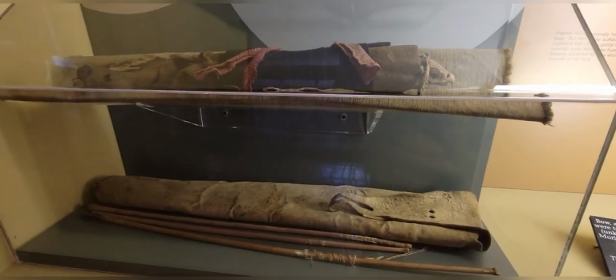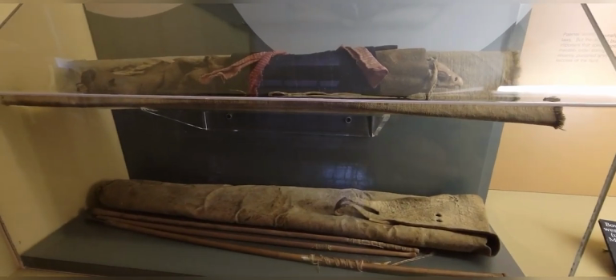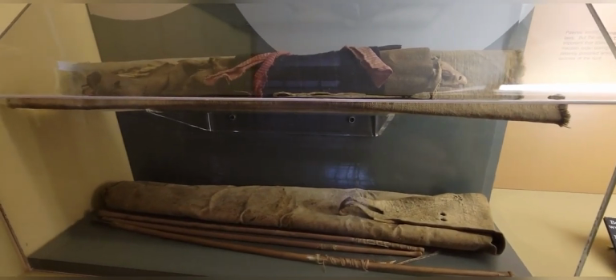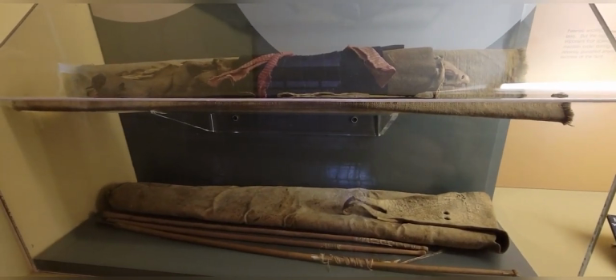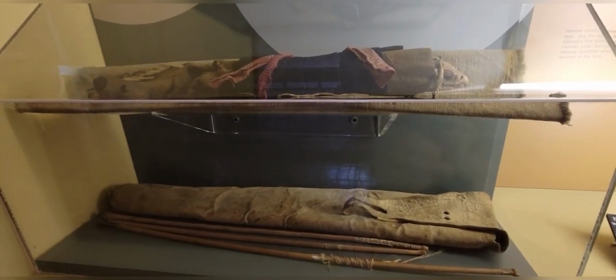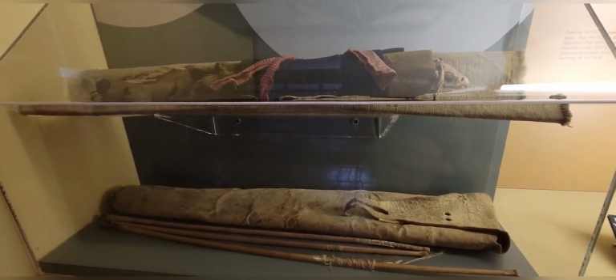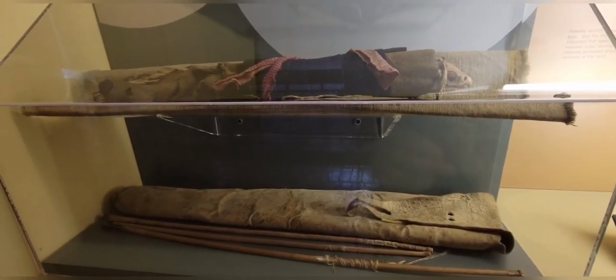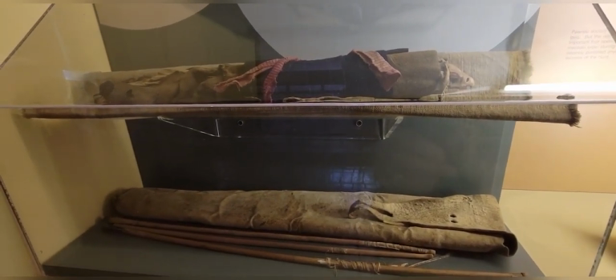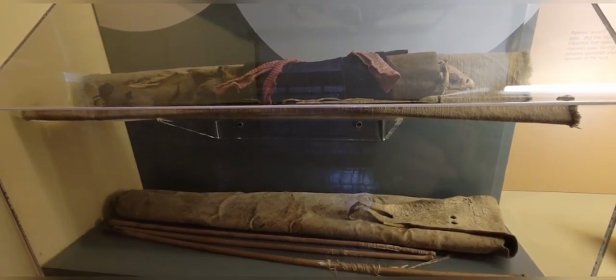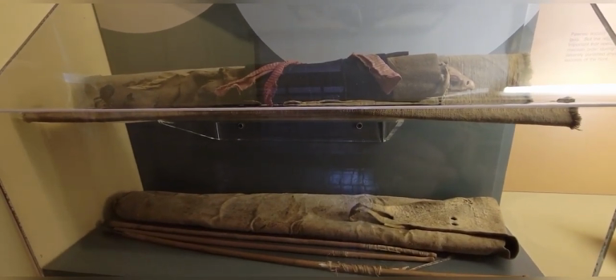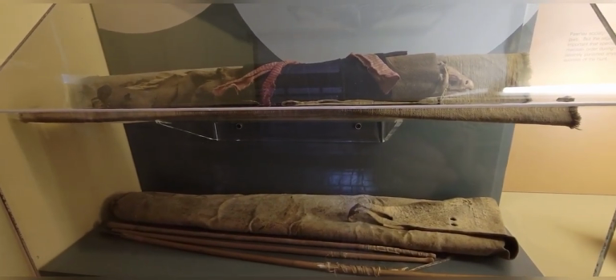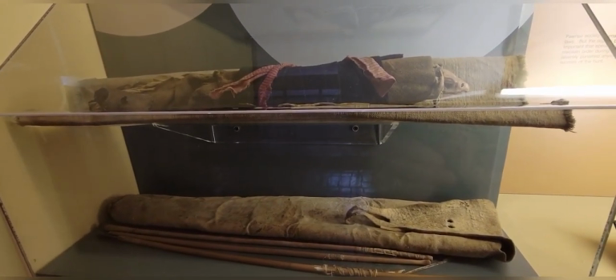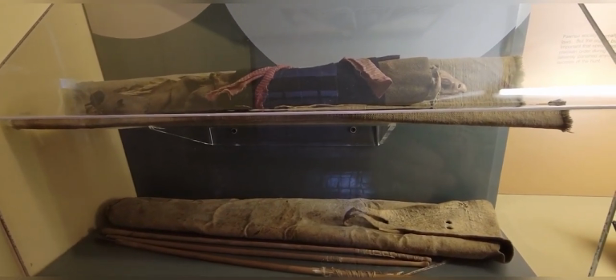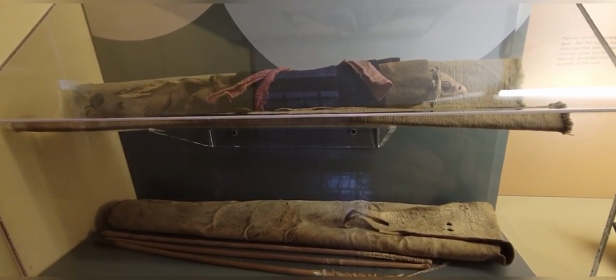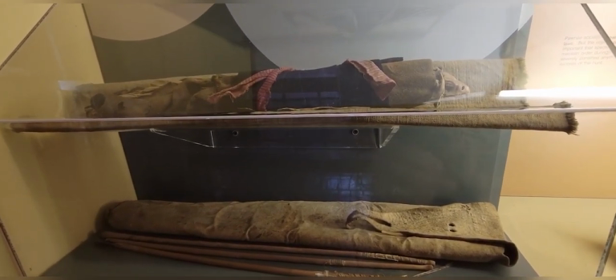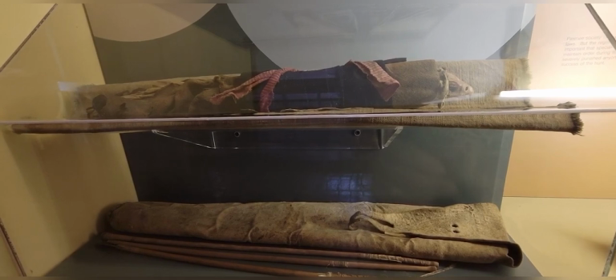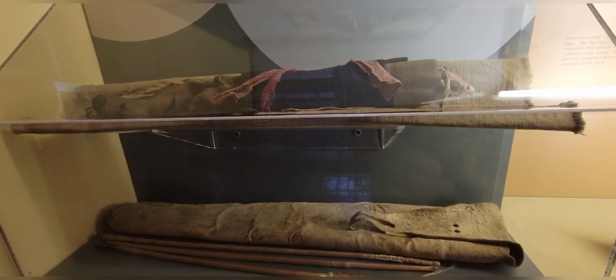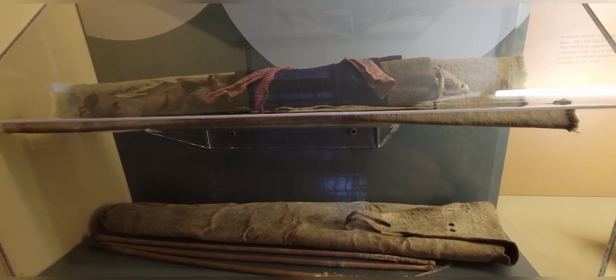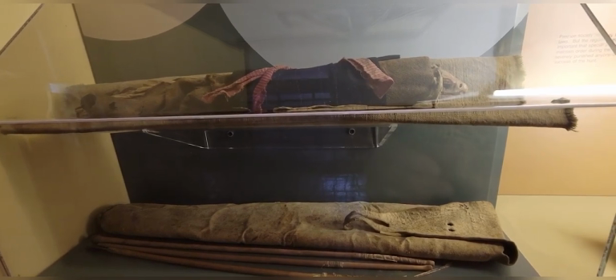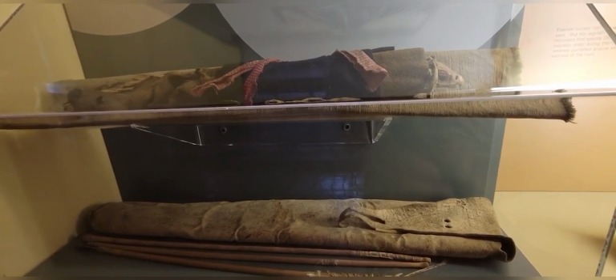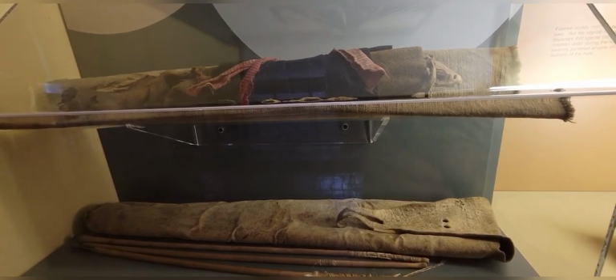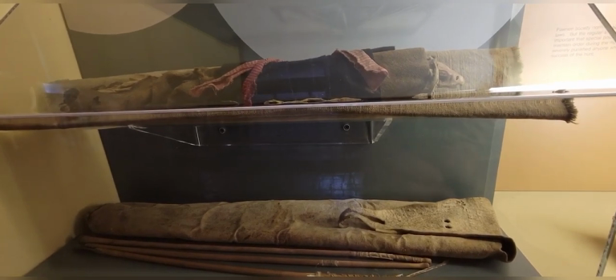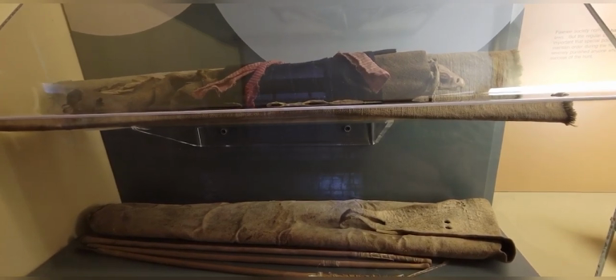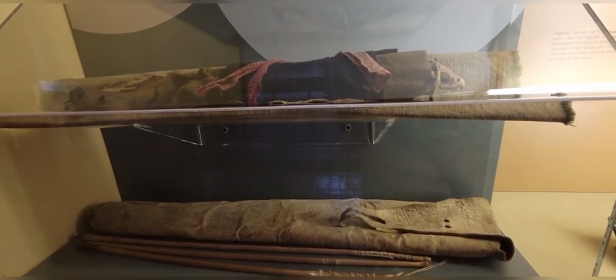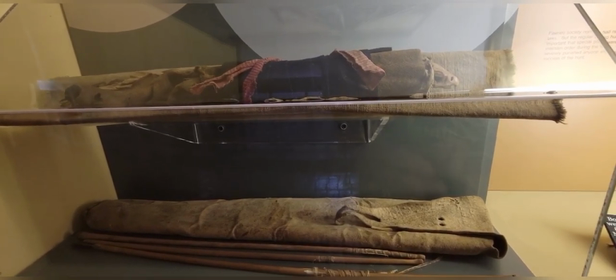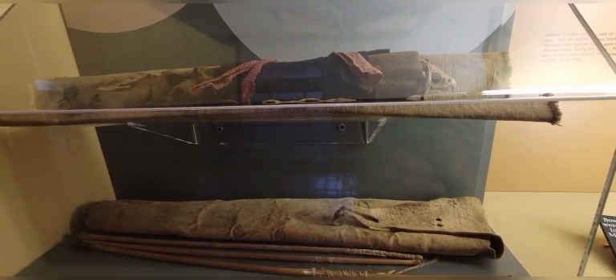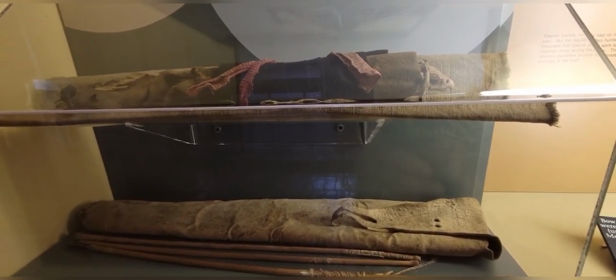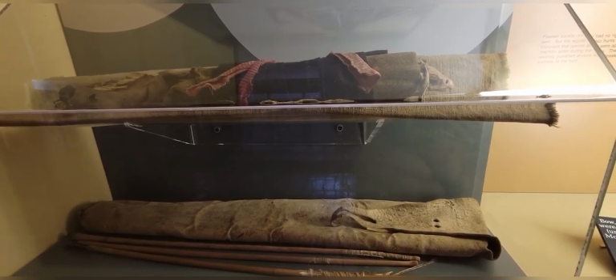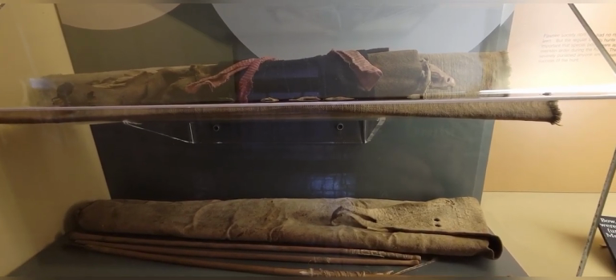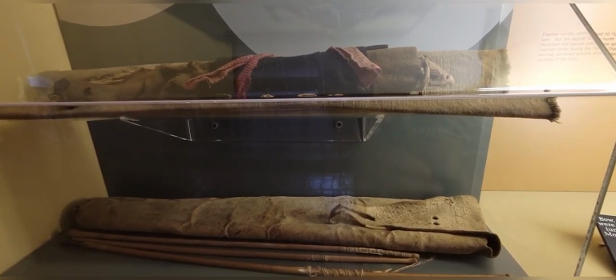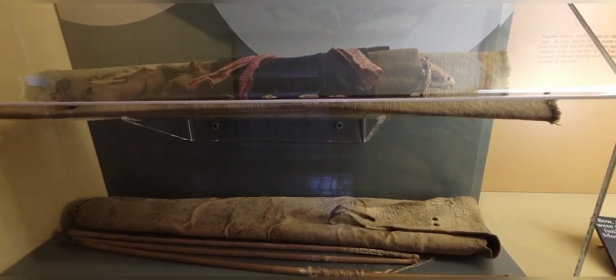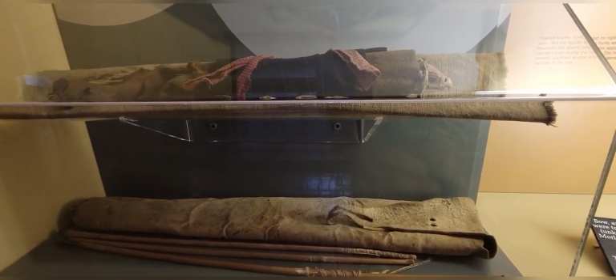Bow, arrows, and quiver were traded by an Indian of unknown tribe to the Moorland General Store in White Rock in the early 1870s.